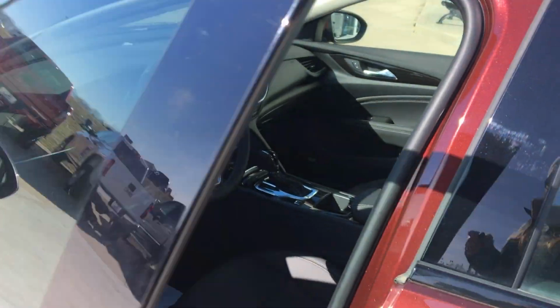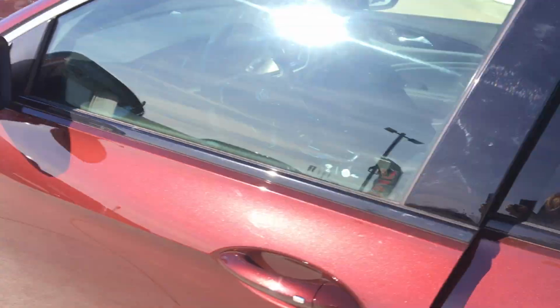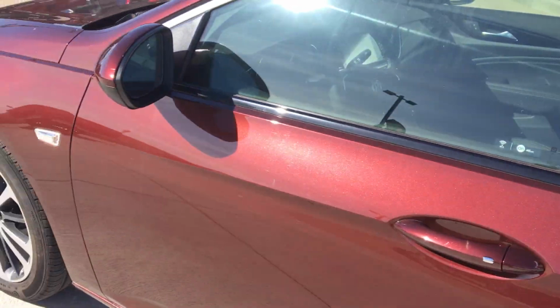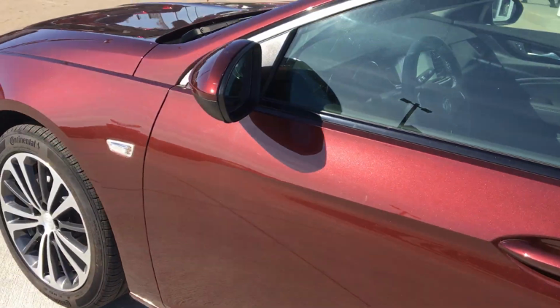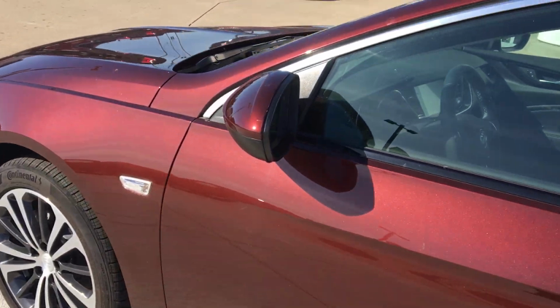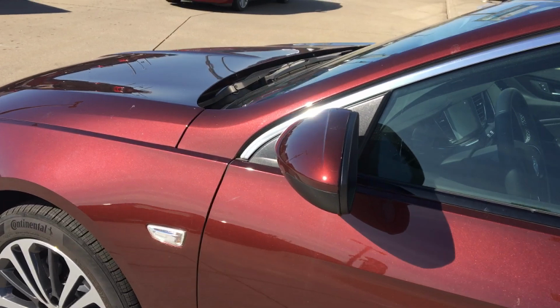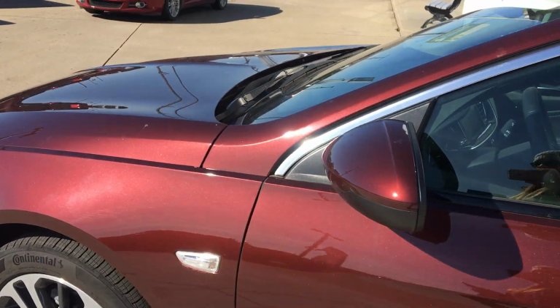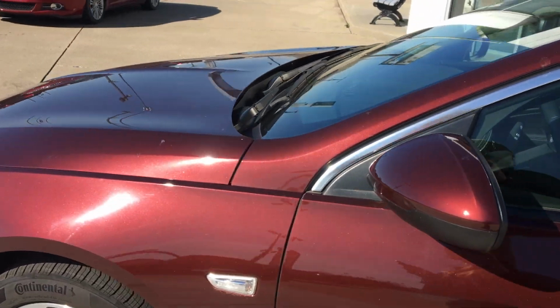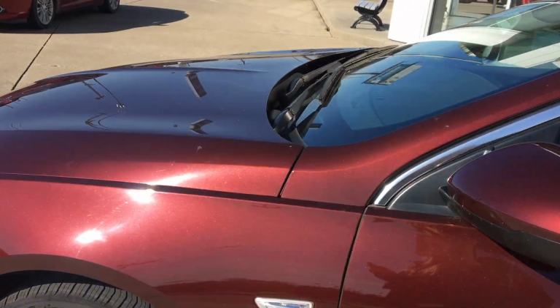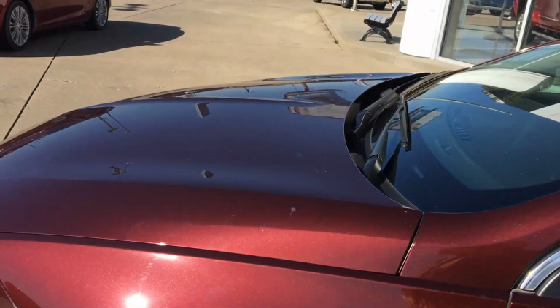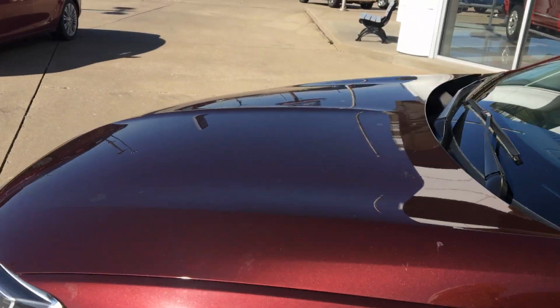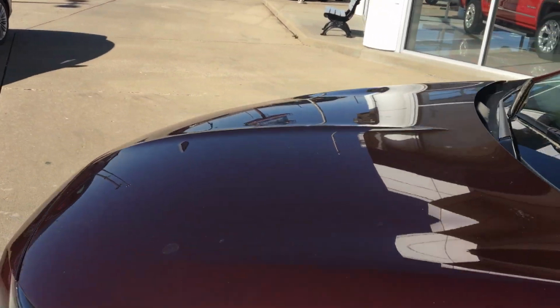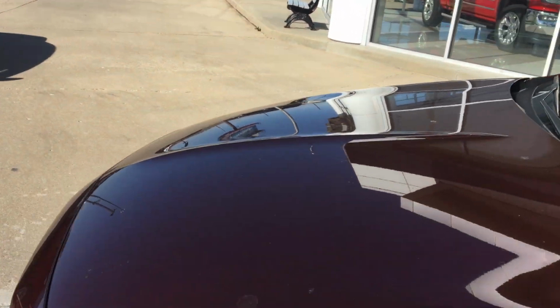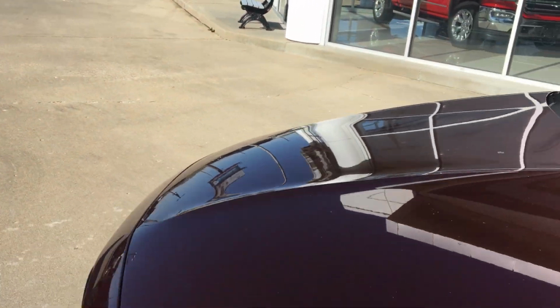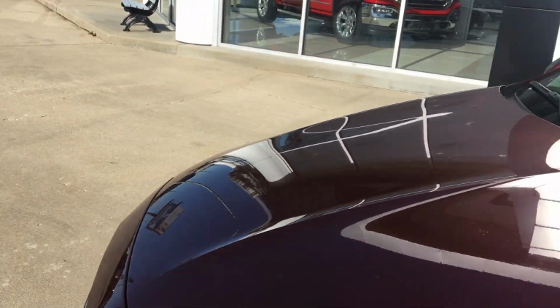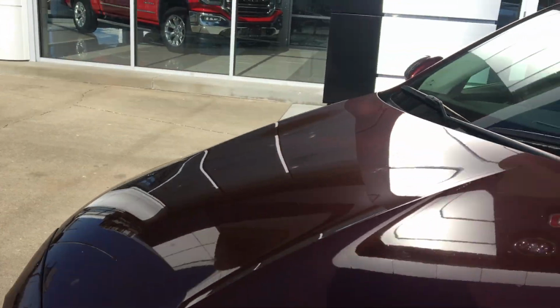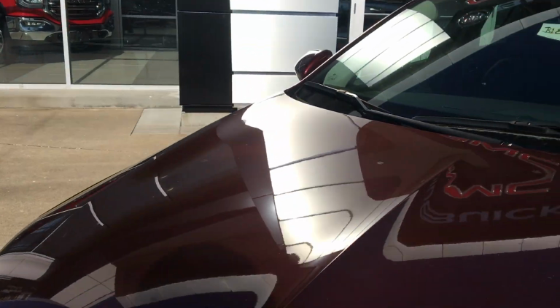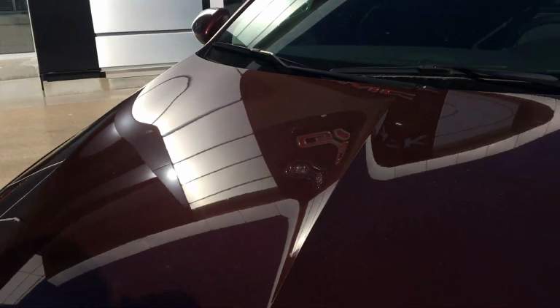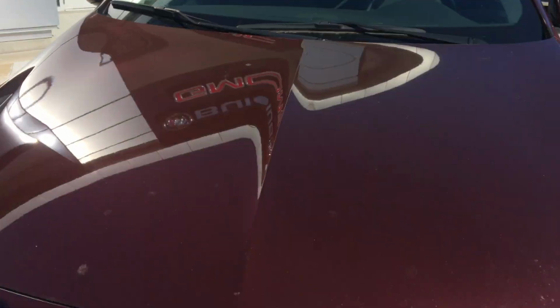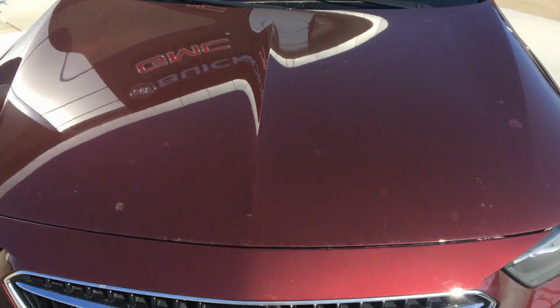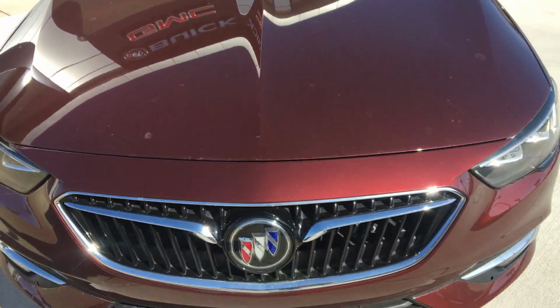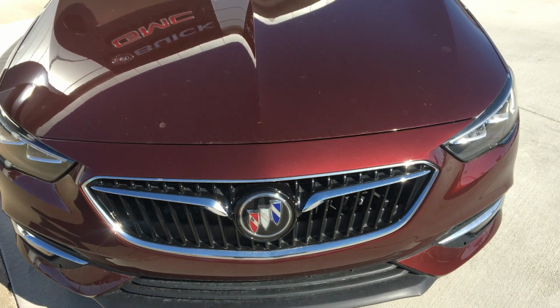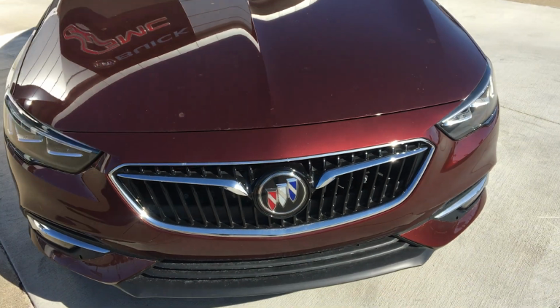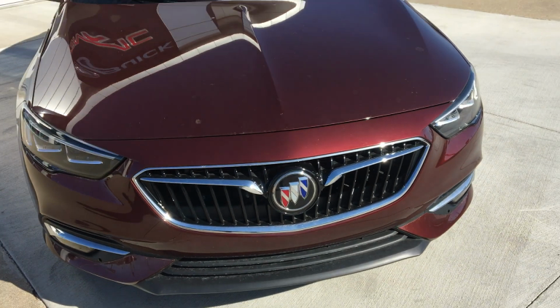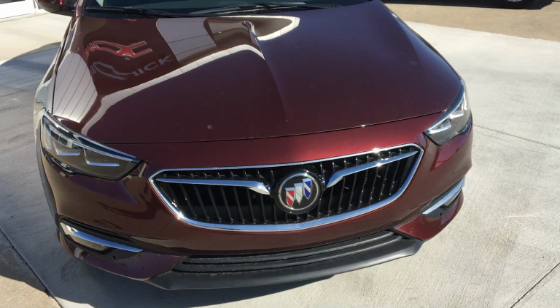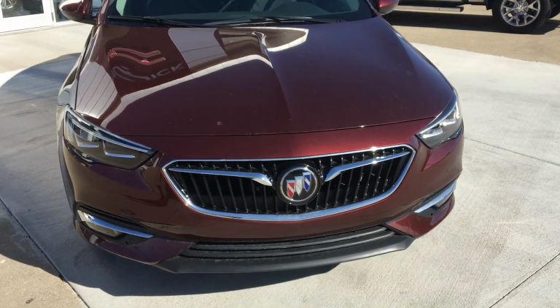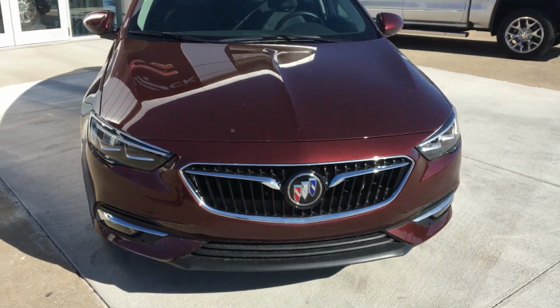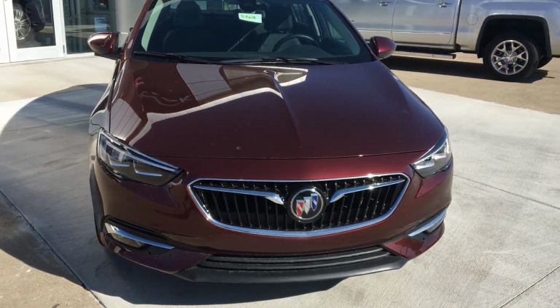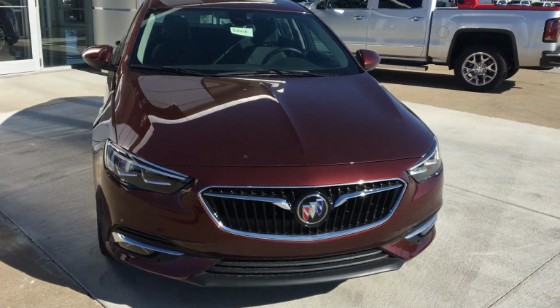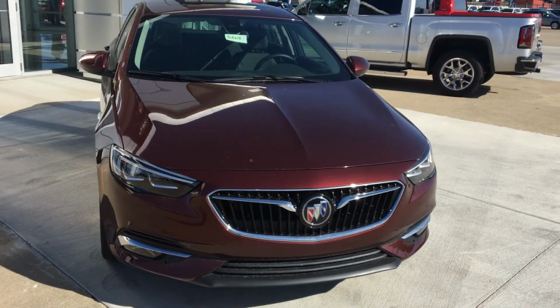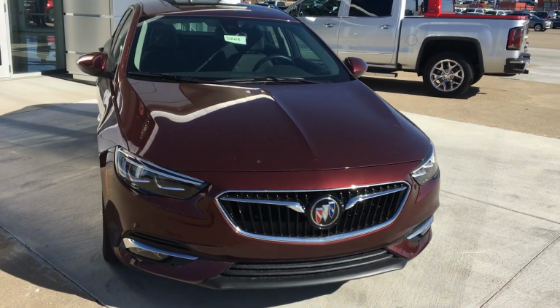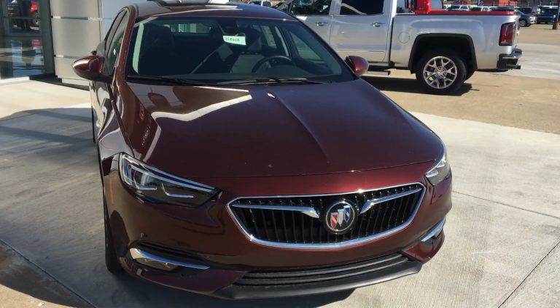Gorgeous crimson exterior. Beautiful black Buick grille with the chrome Buick emblem.